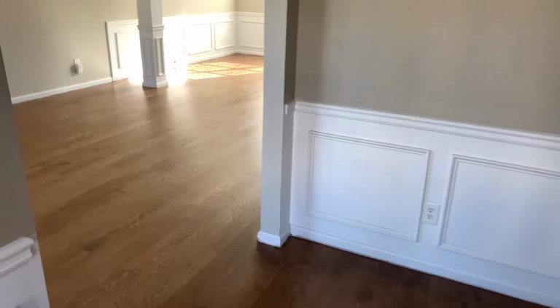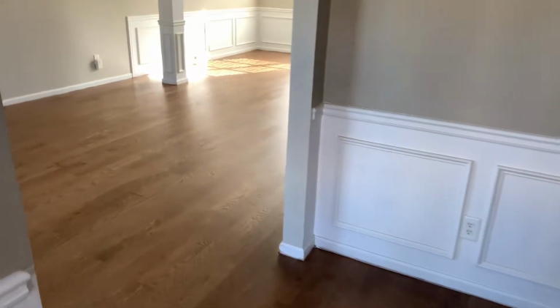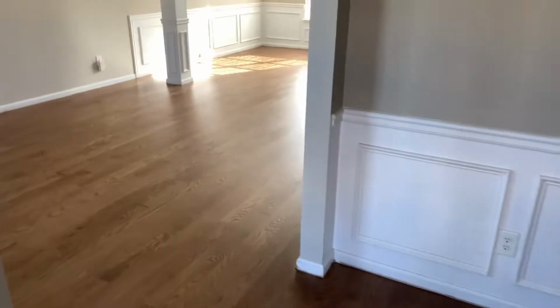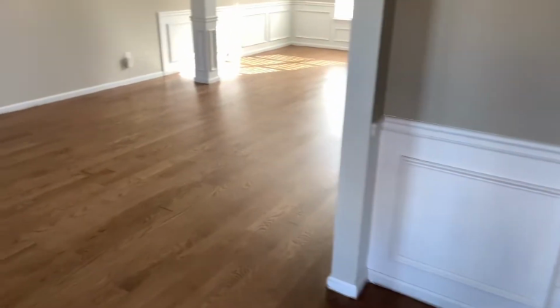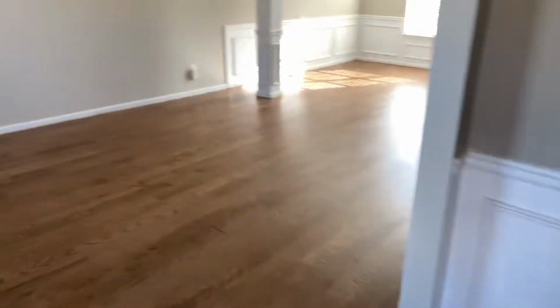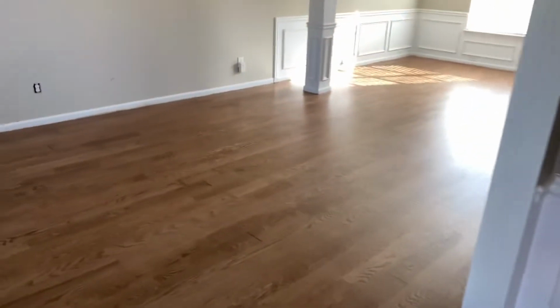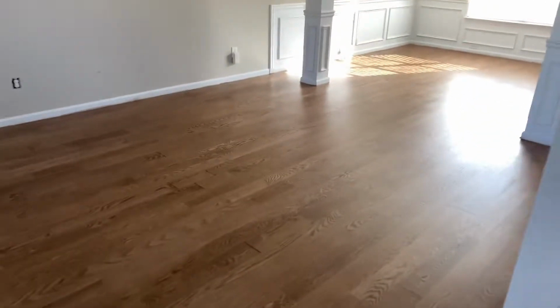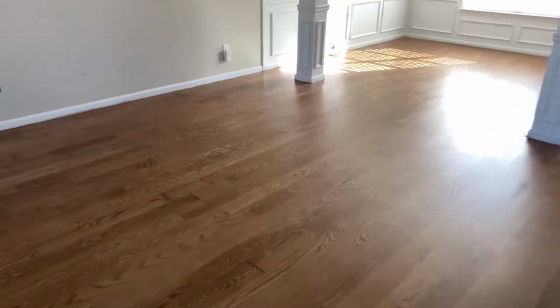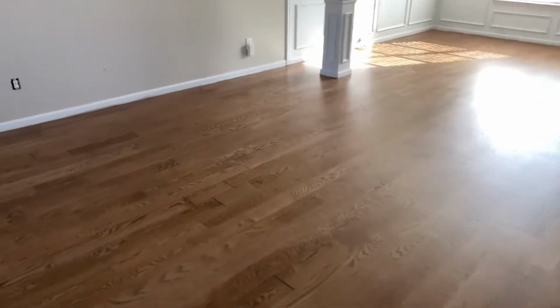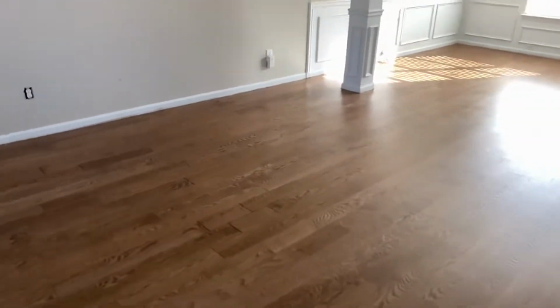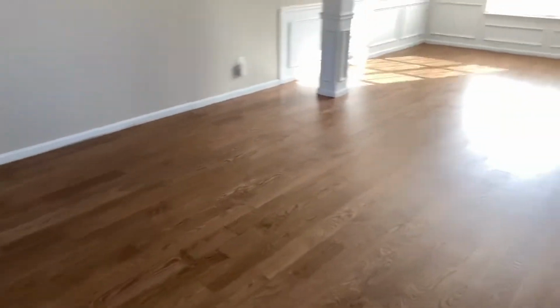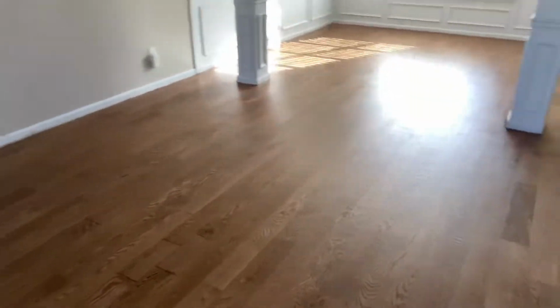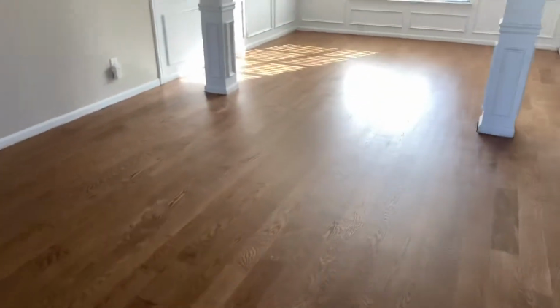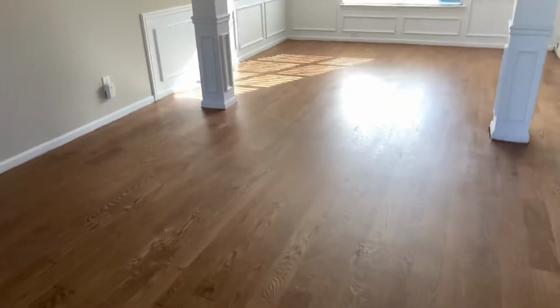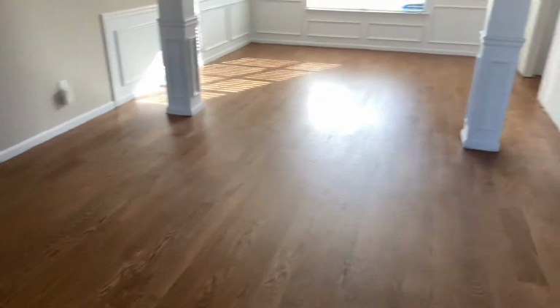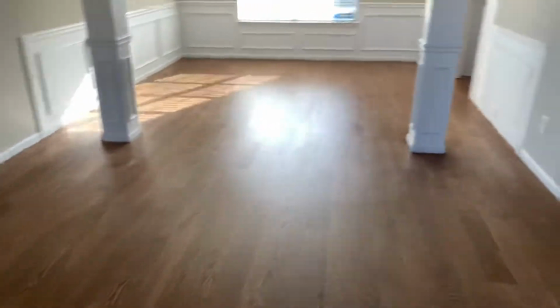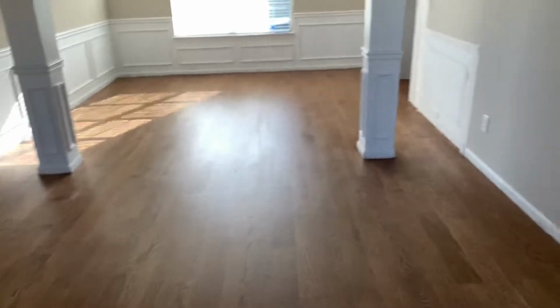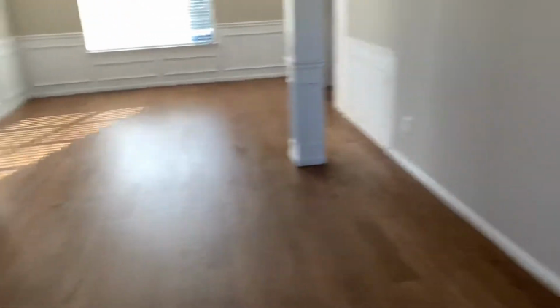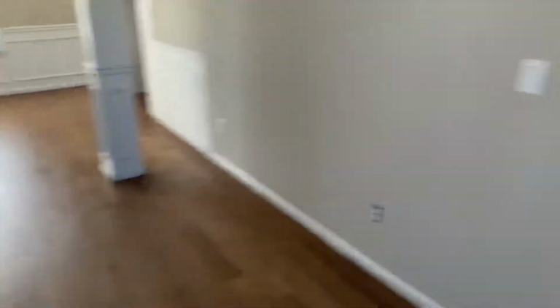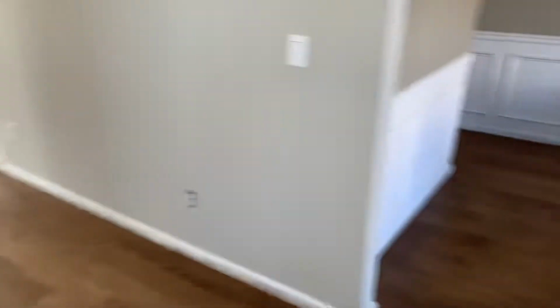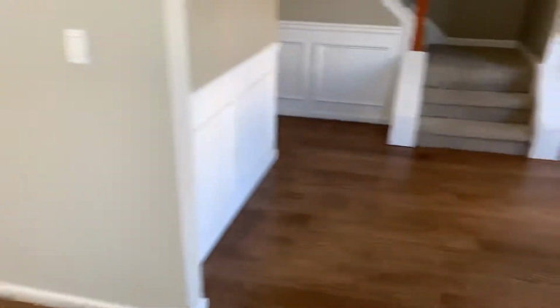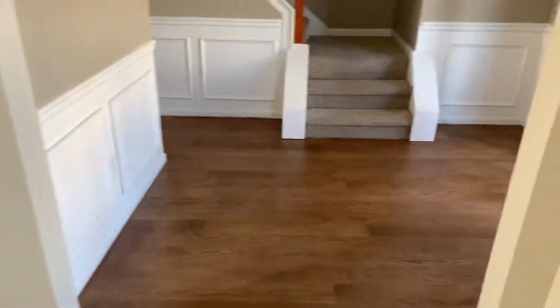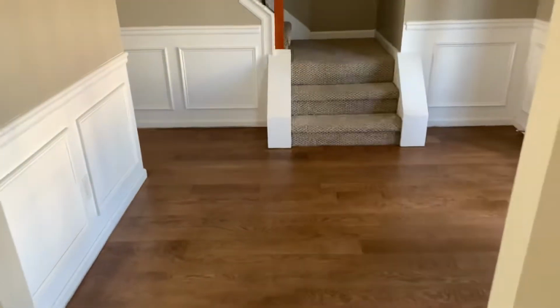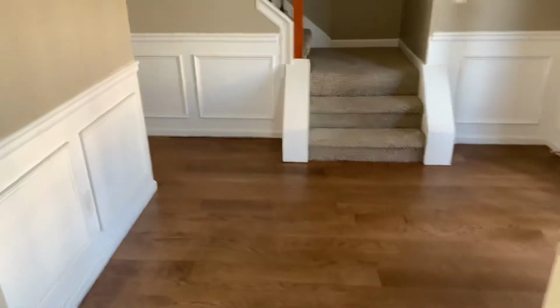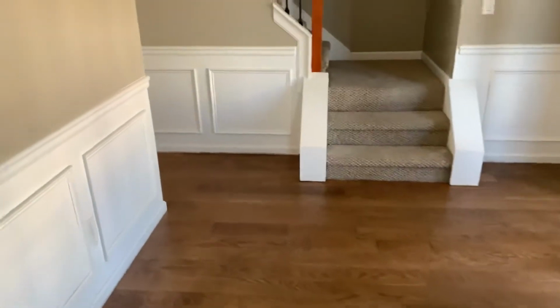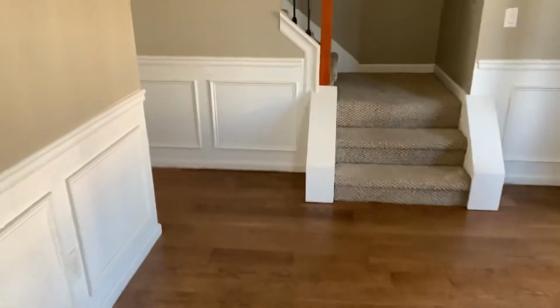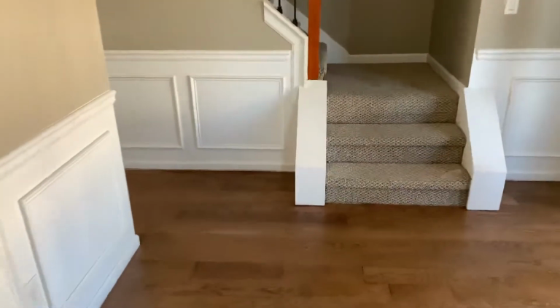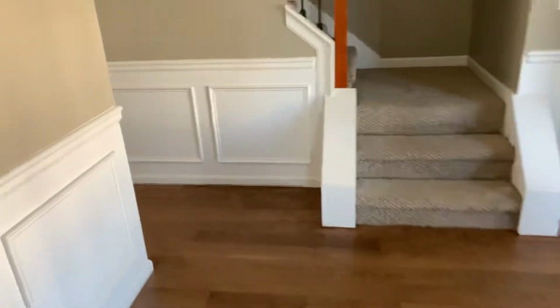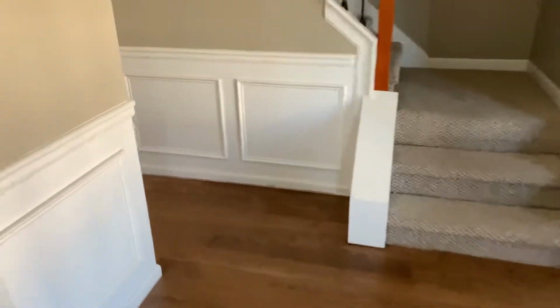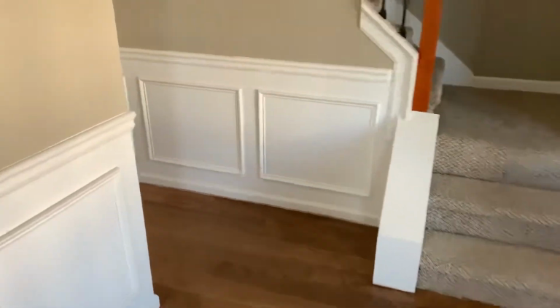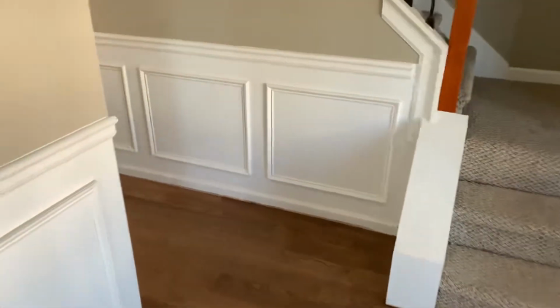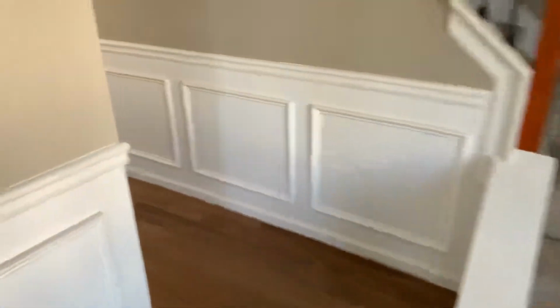Good afternoon everyone. Another day in the books at the Lawrence compound. As you can see, the floors have been stained. Two coats of poly have been put on.